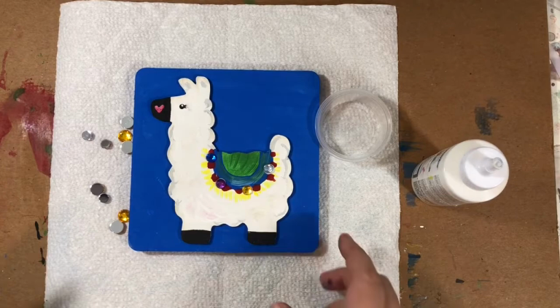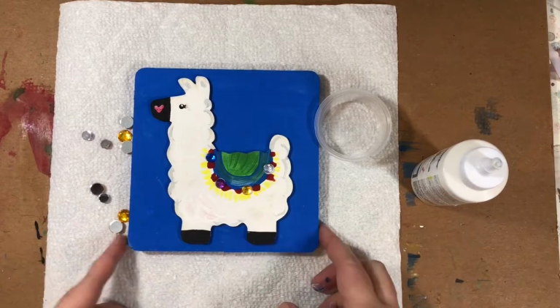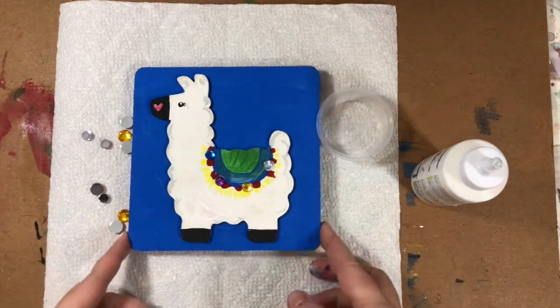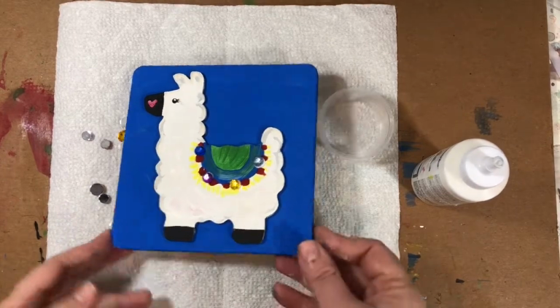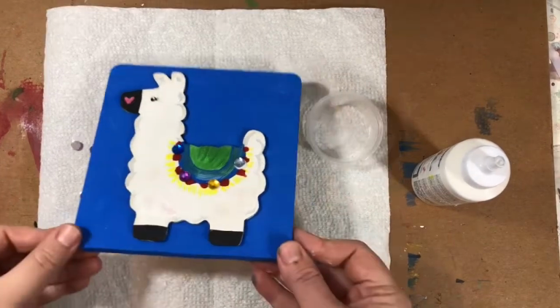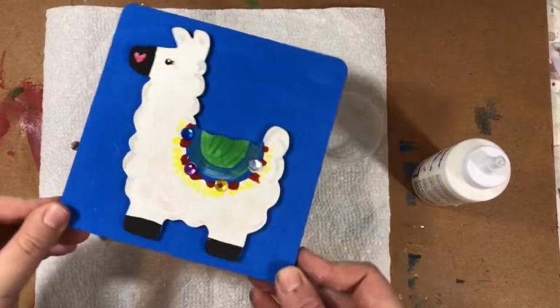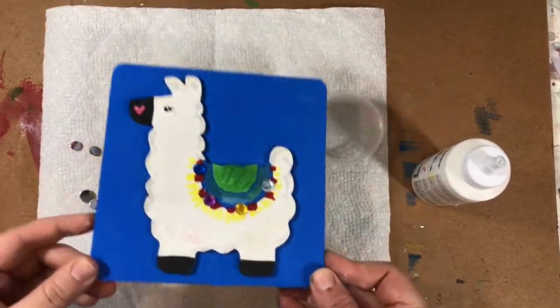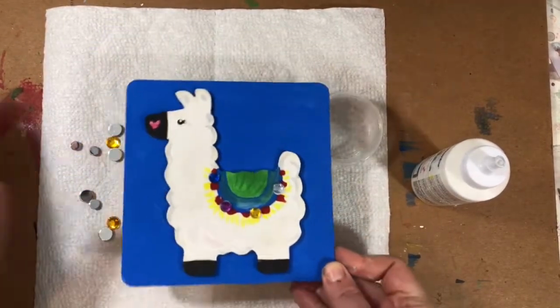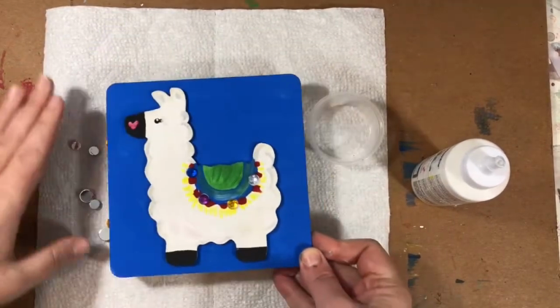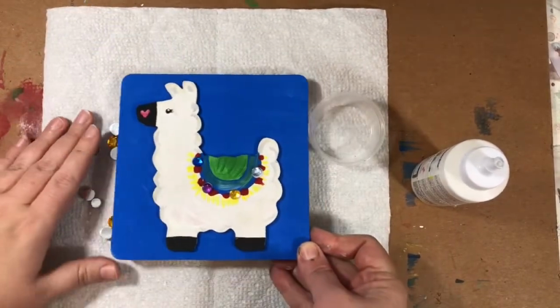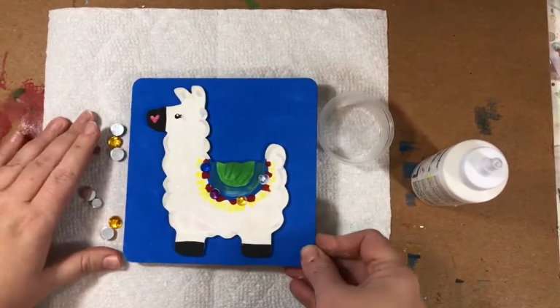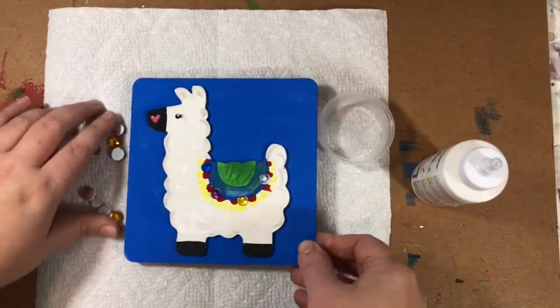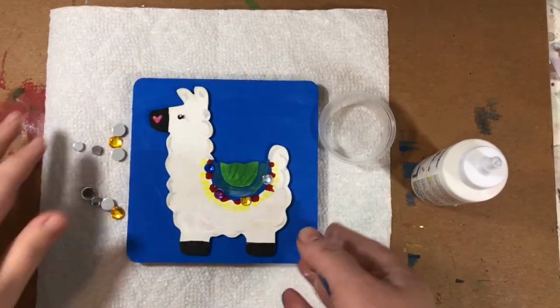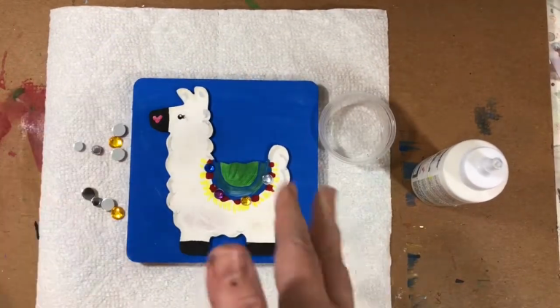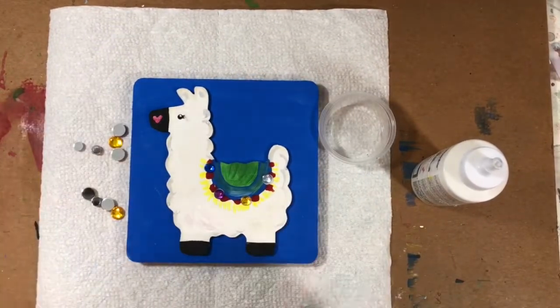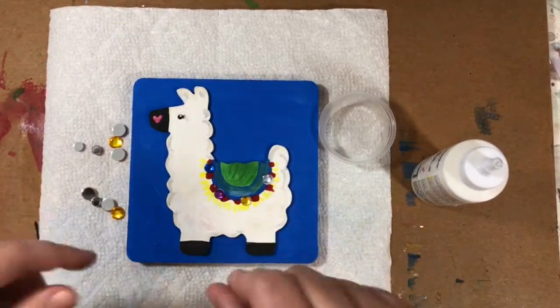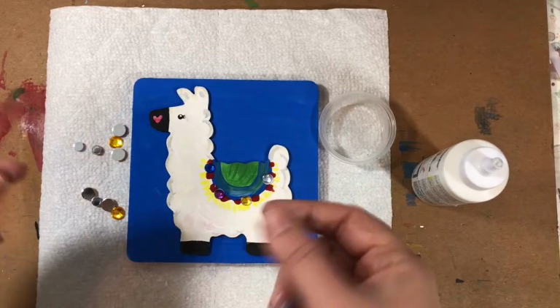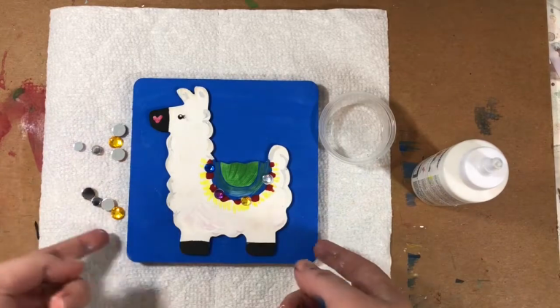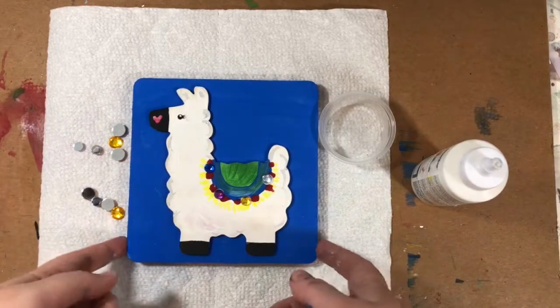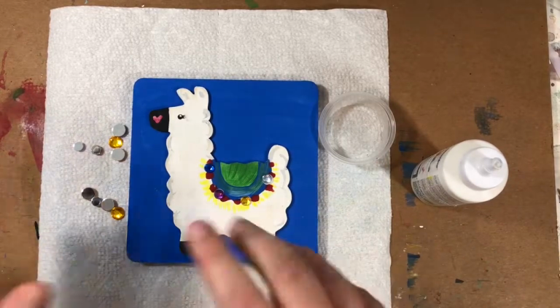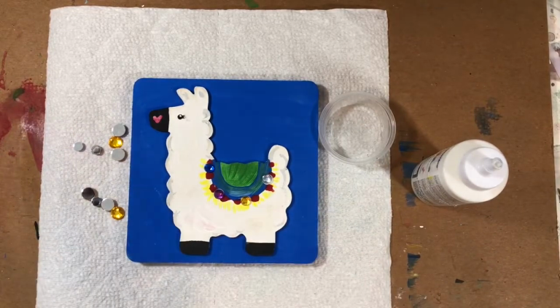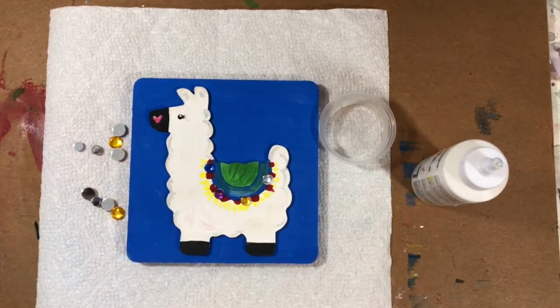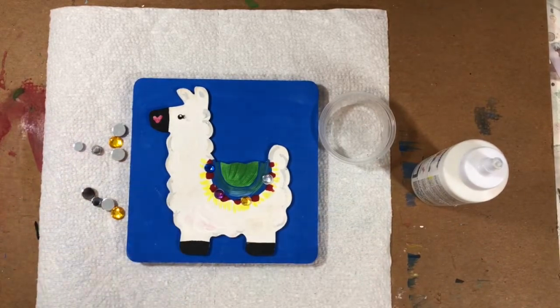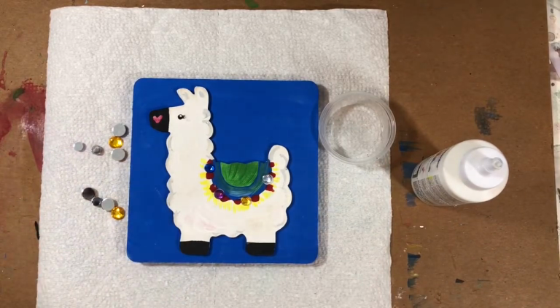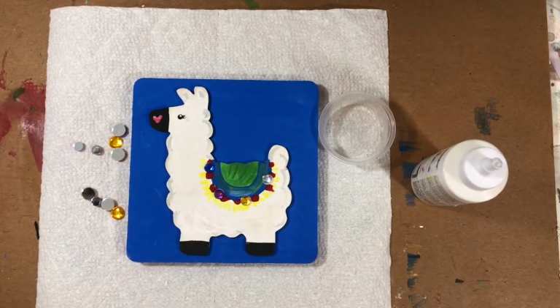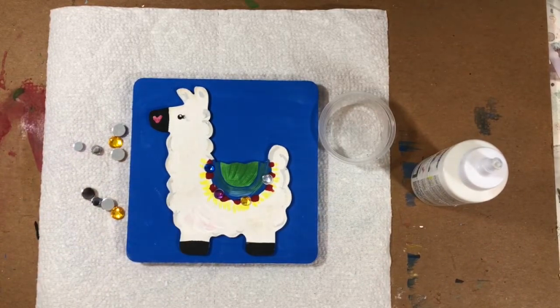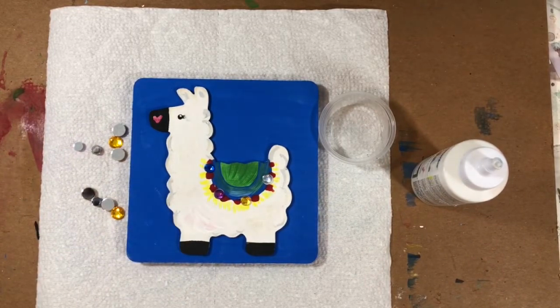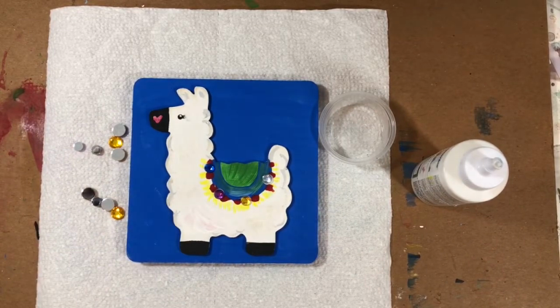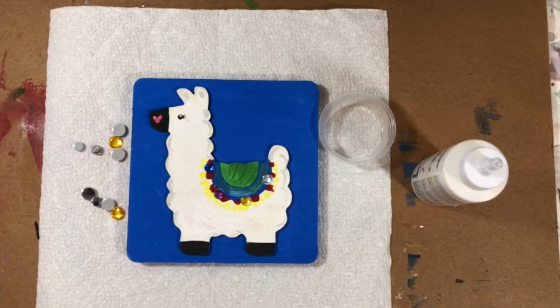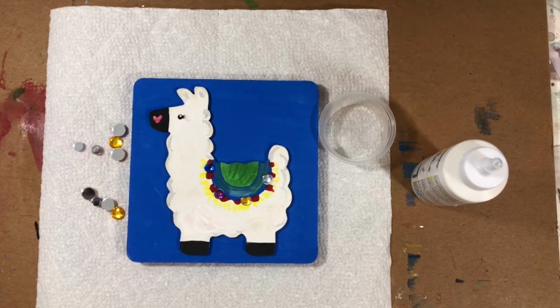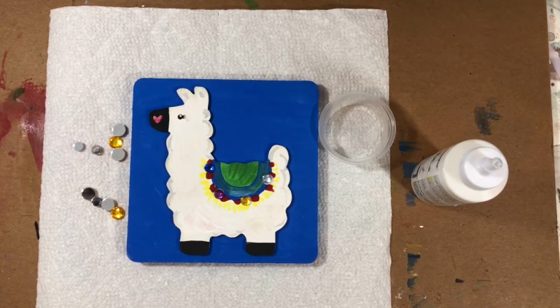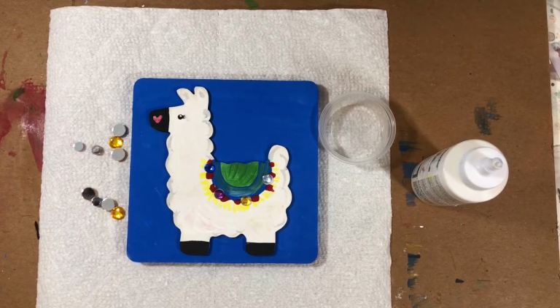I hope you guys had fun making the llama! Once it's all dry — it'll probably take about an hour — you could stand it up, hang it up, do whatever you like with it. Thanks for joining me painting.